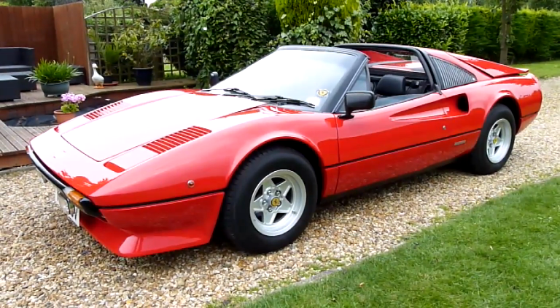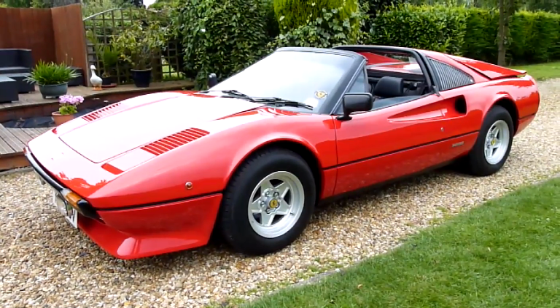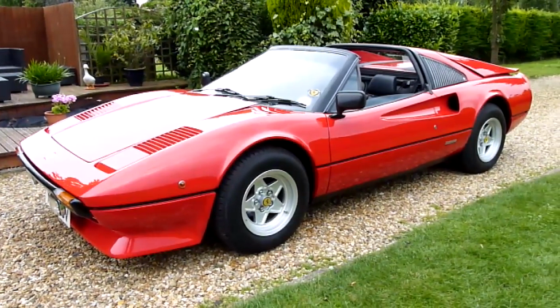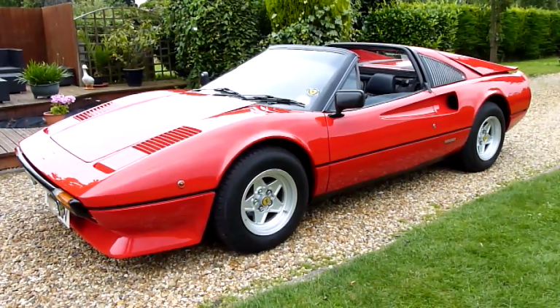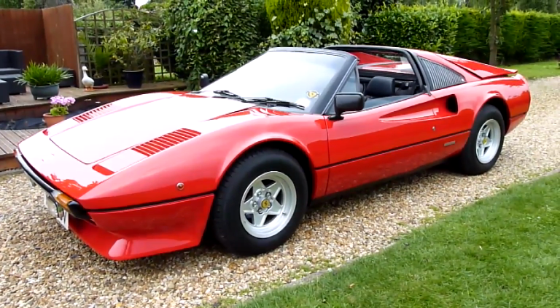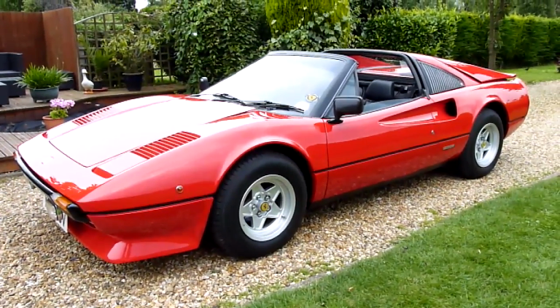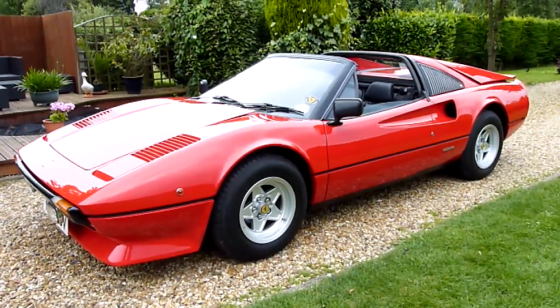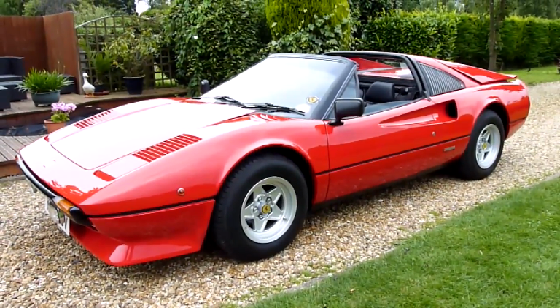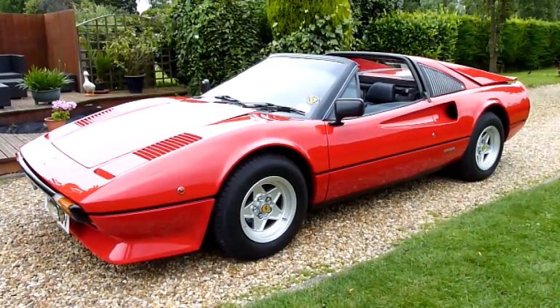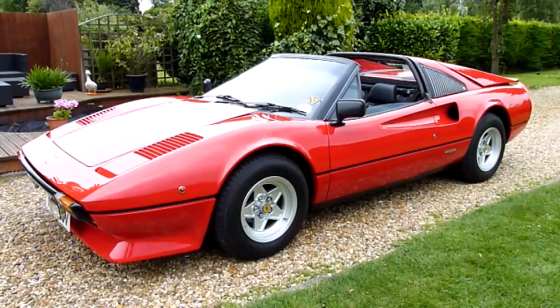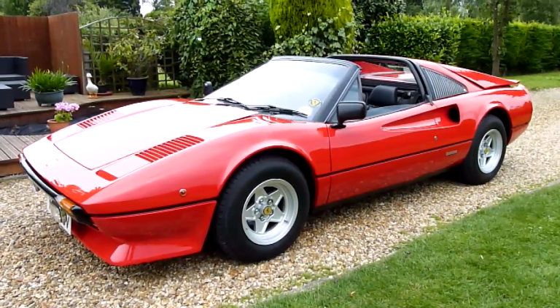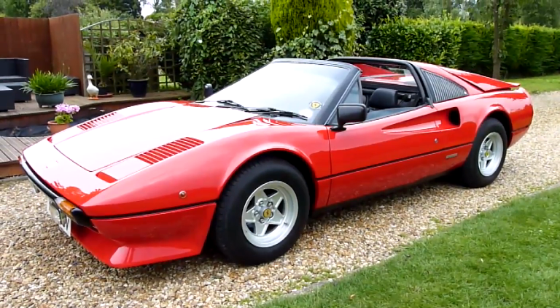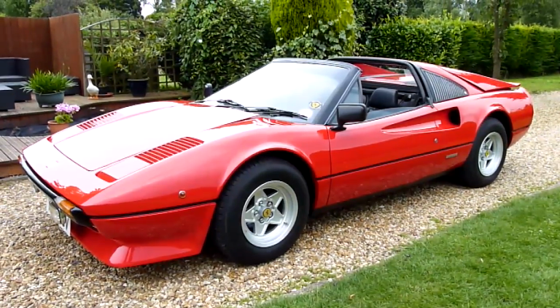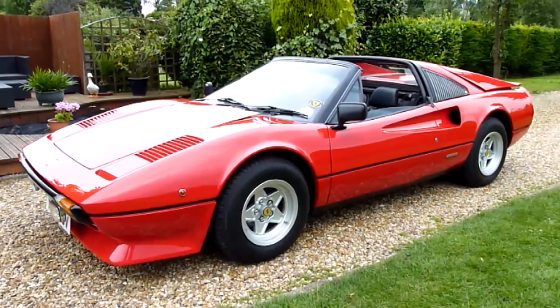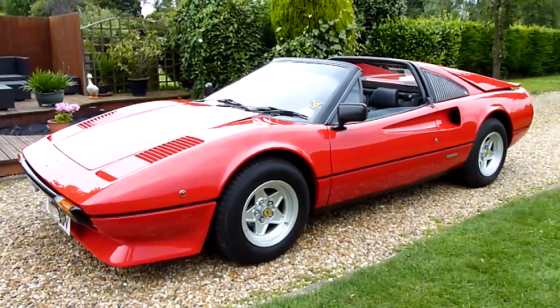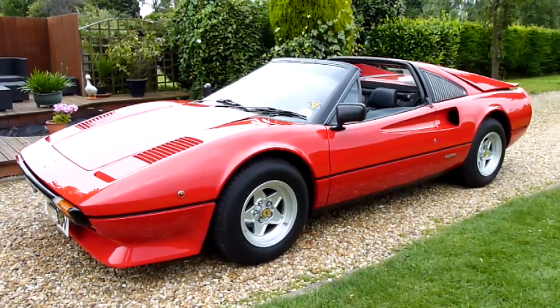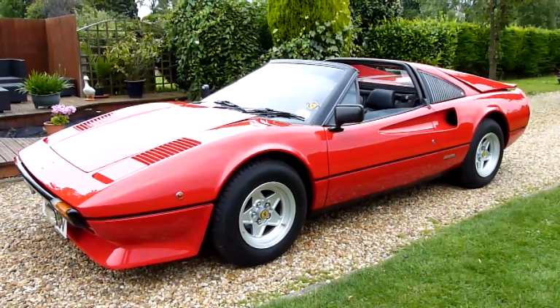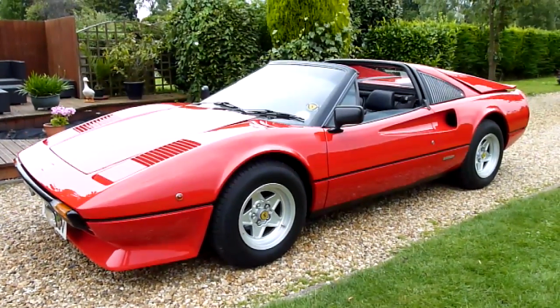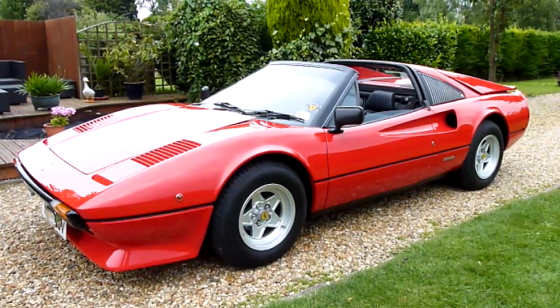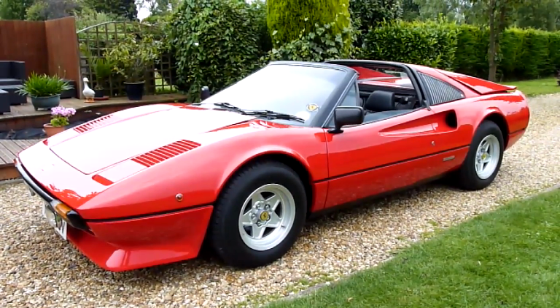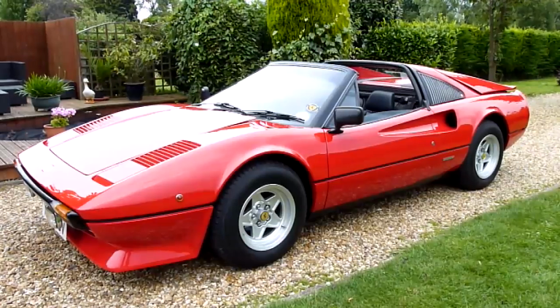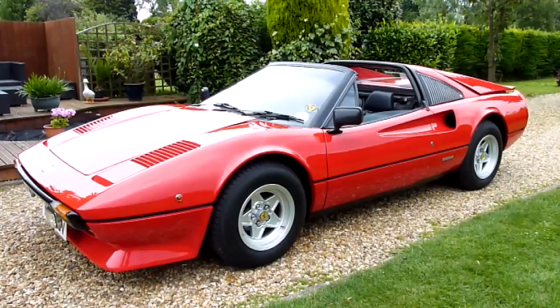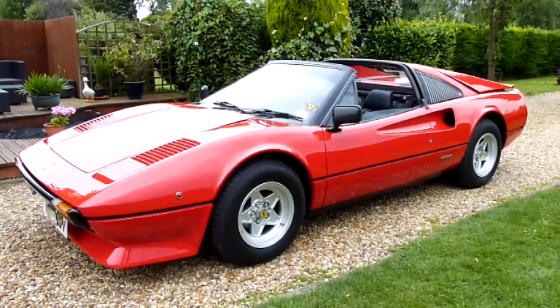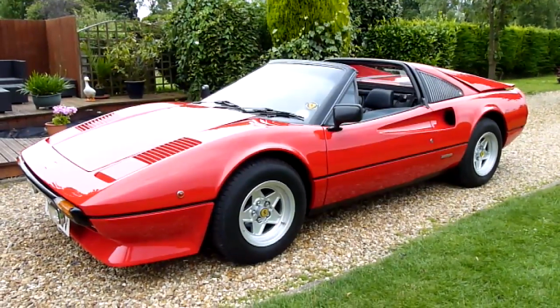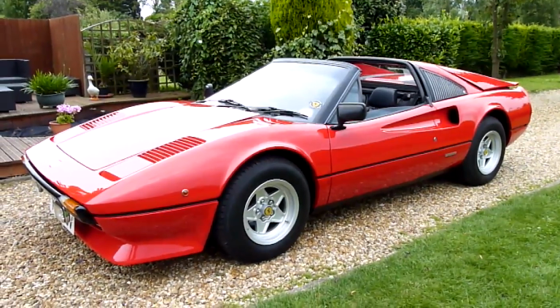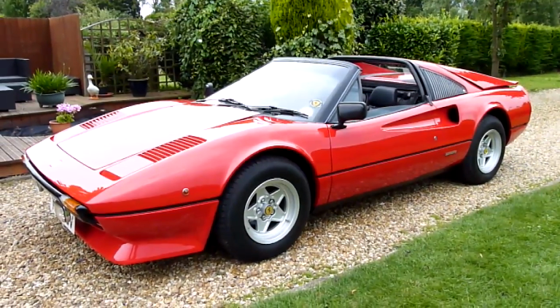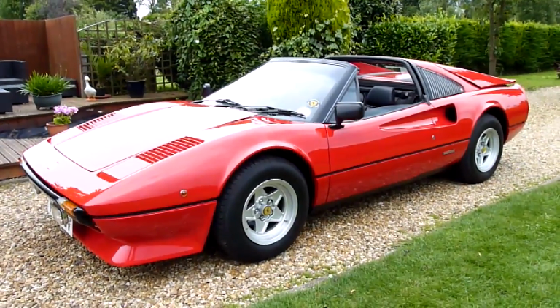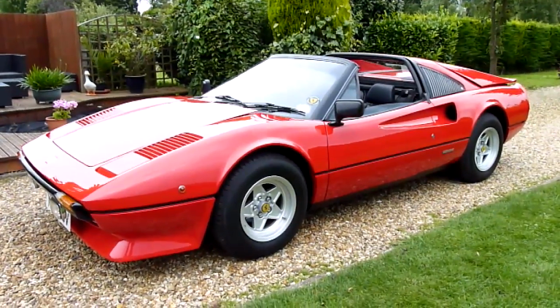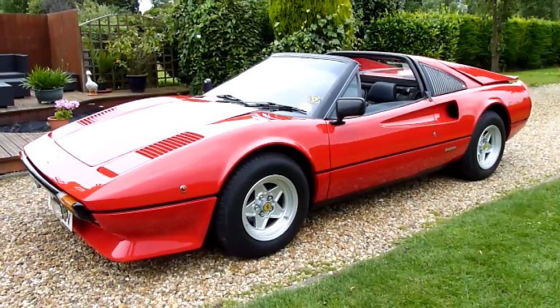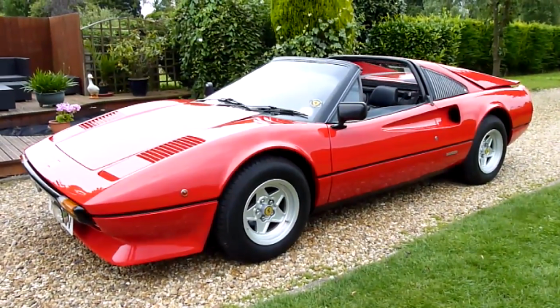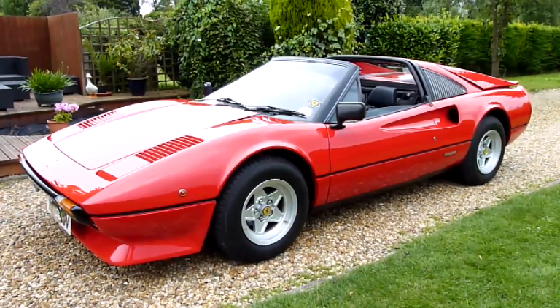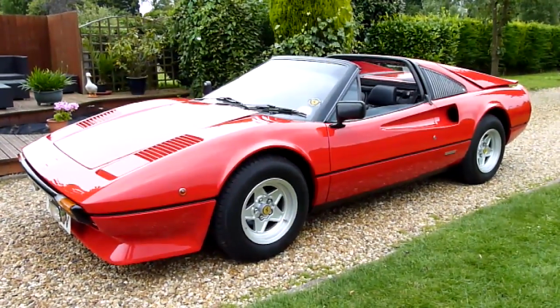Anyway, there she is — off to auction on the 25th of July at Silverstone Auctions. Should you have any questions, please give Silverstone Auctions a call. Thanks very much and thank you for watching.